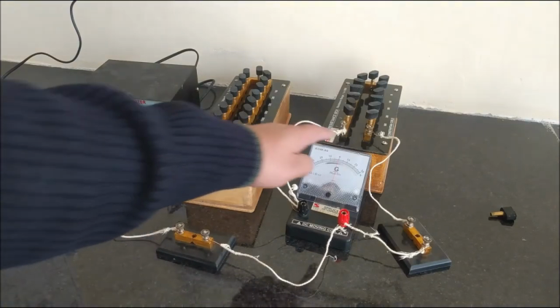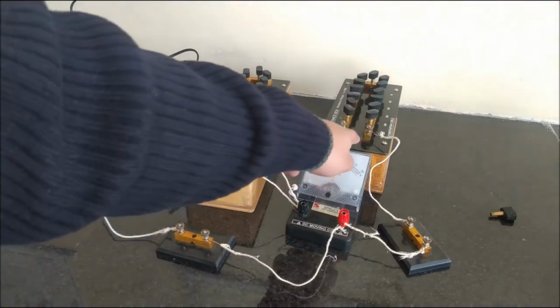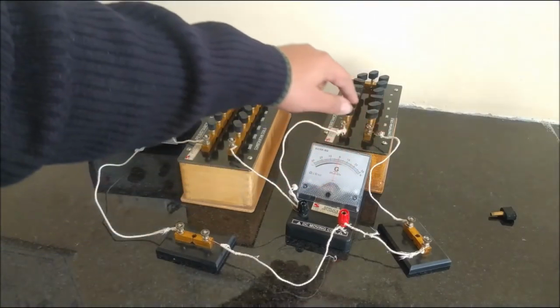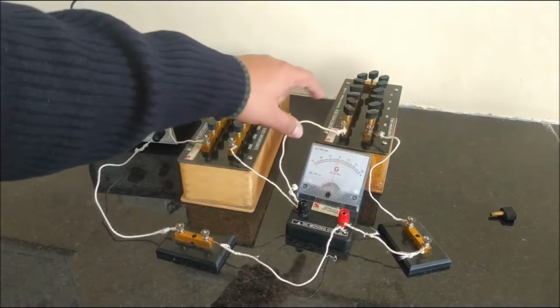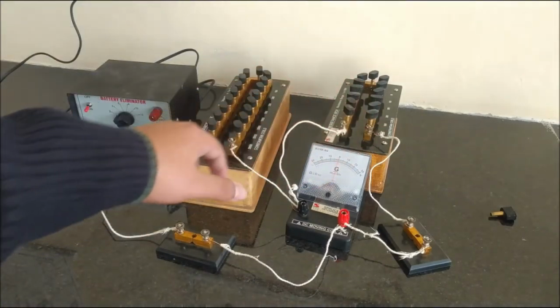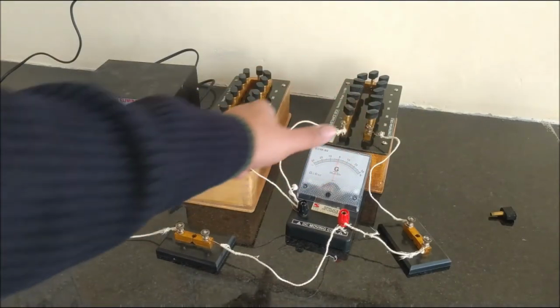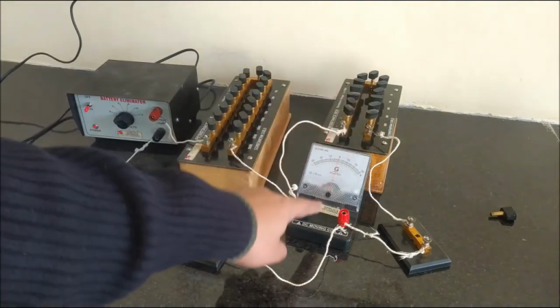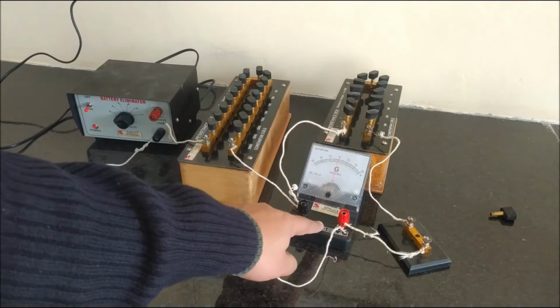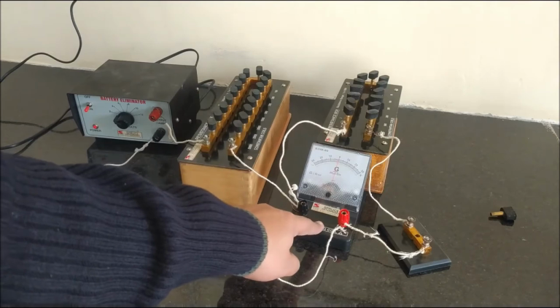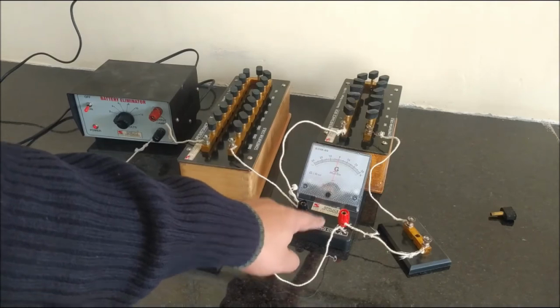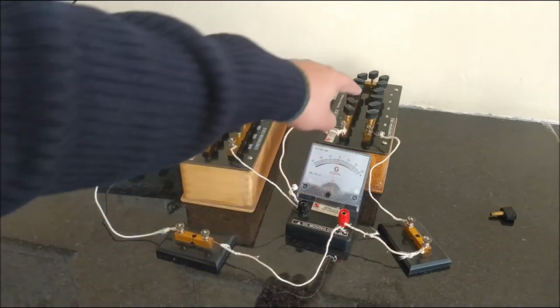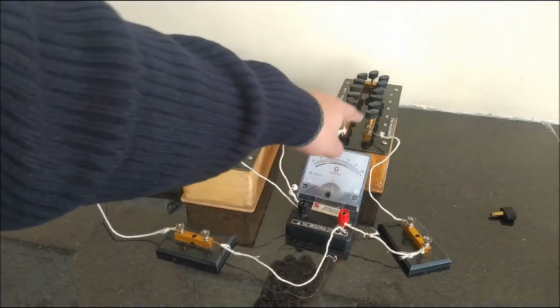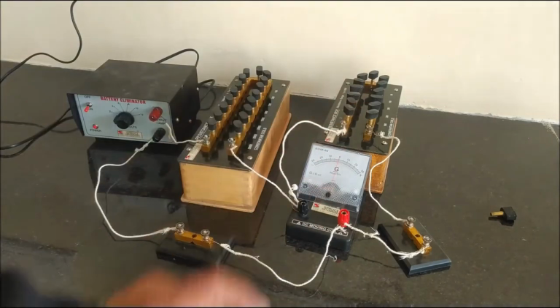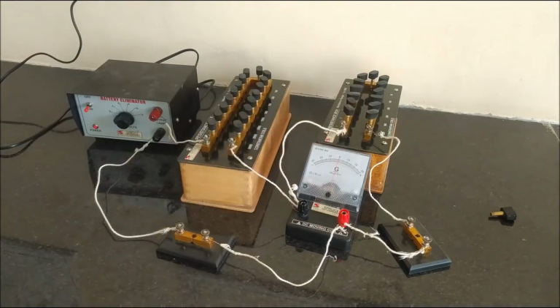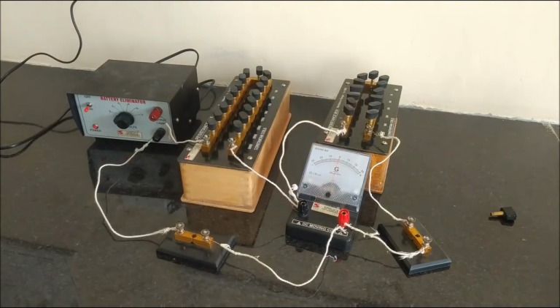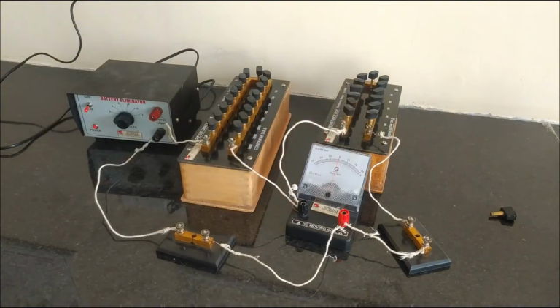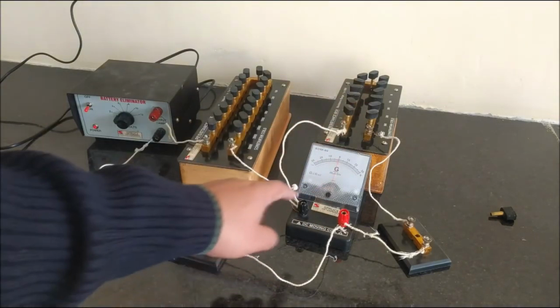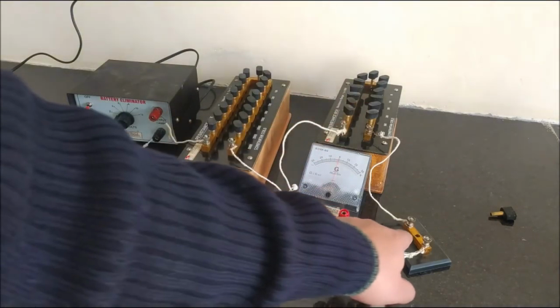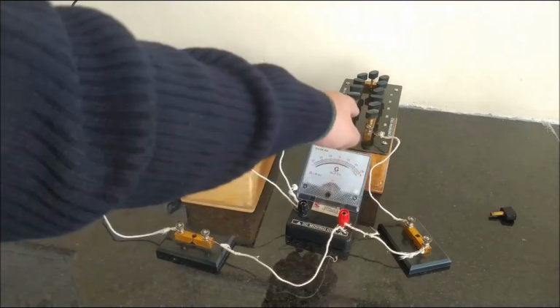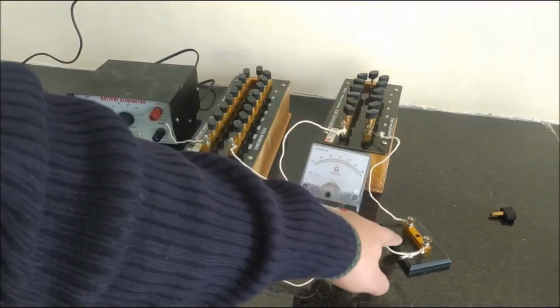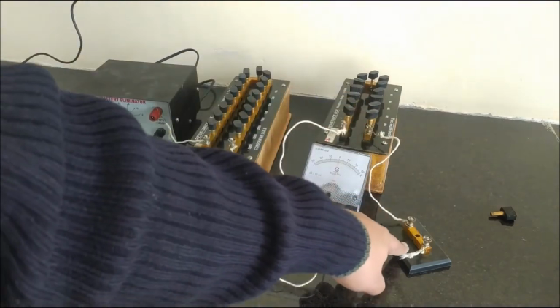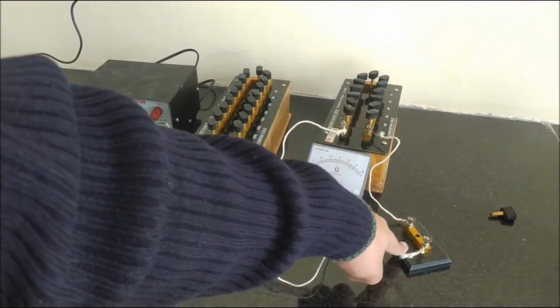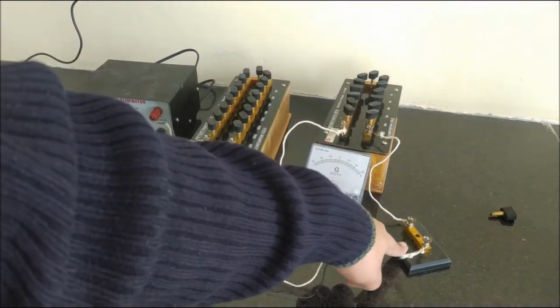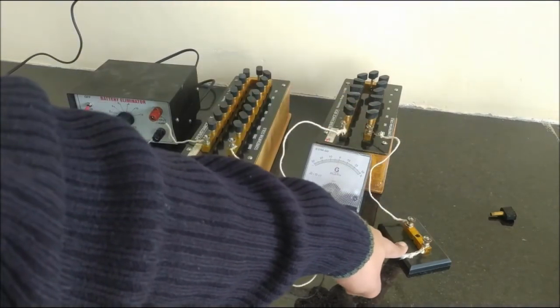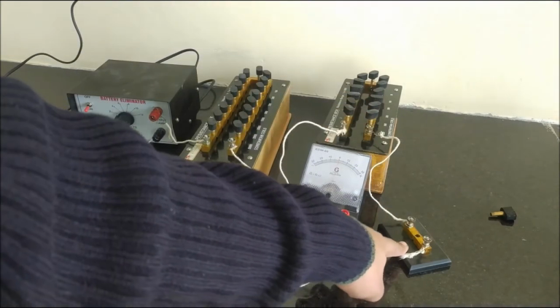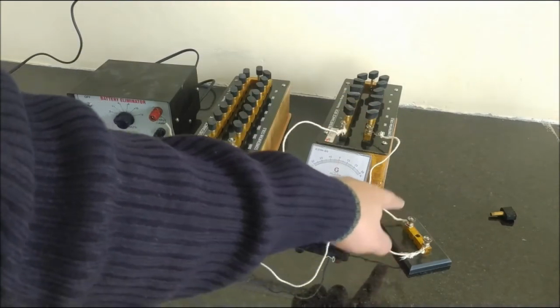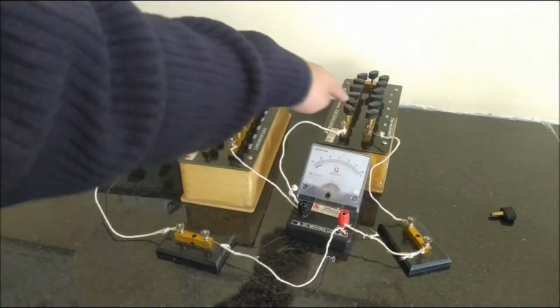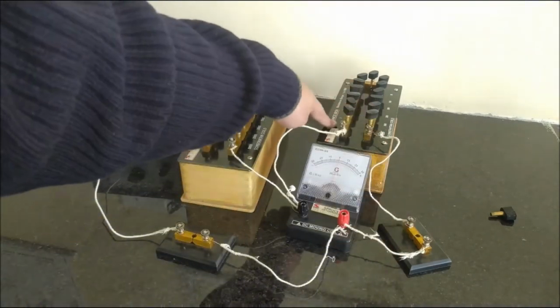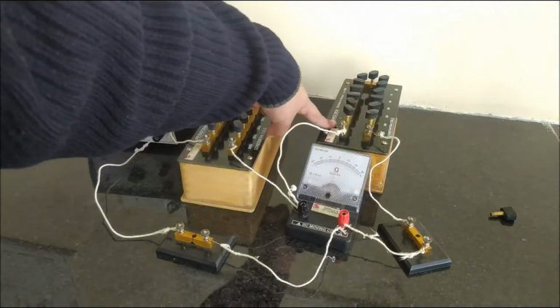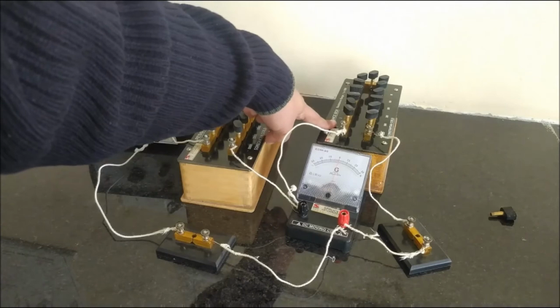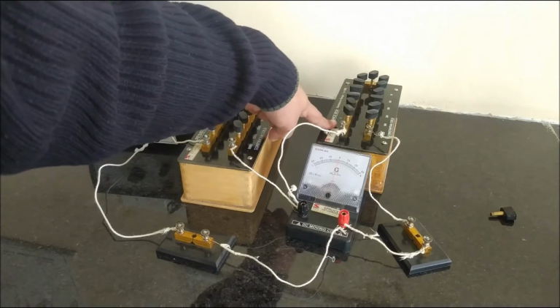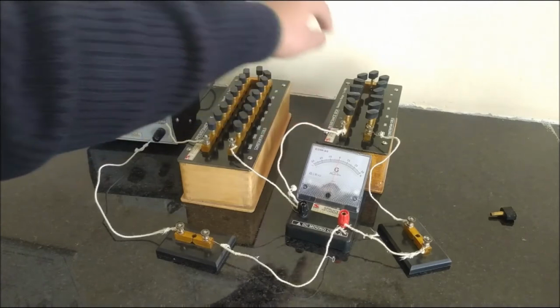Now the apparatus which we have connected in parallel to the galvanometer is not working, because the key connected with that circuit is off right now. So there will be no current flowing through the resistance of small value.